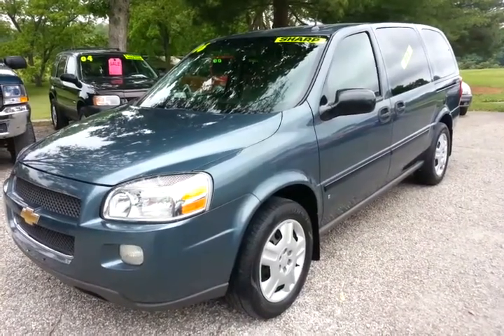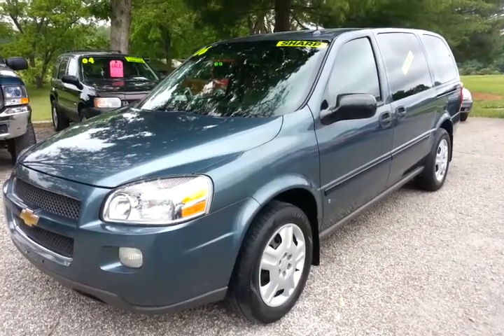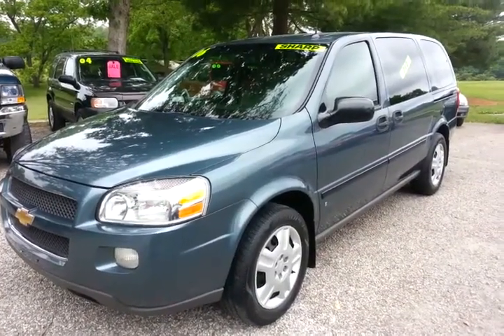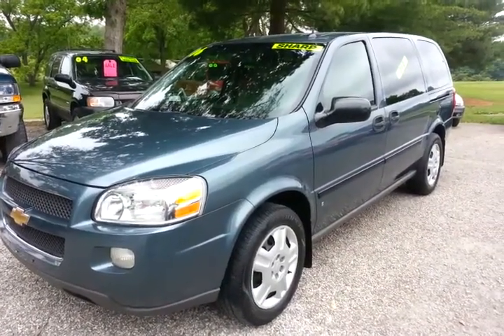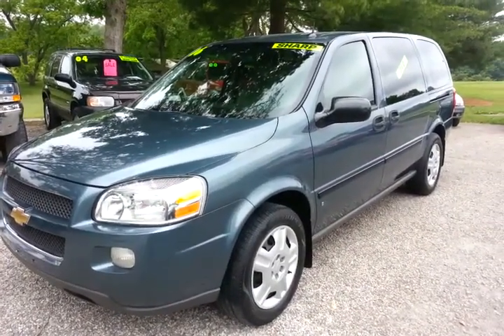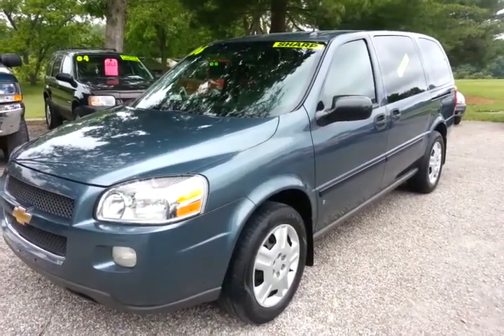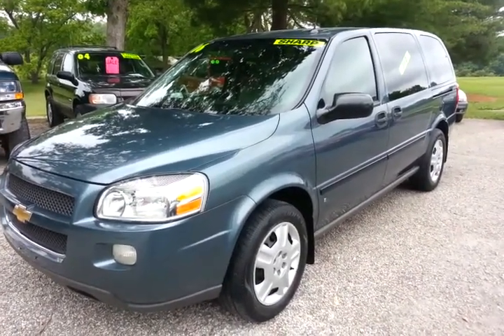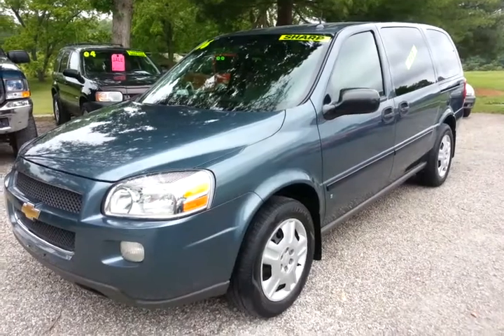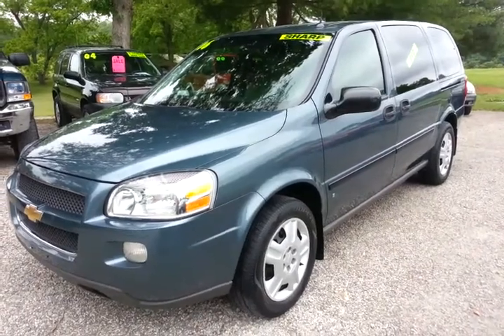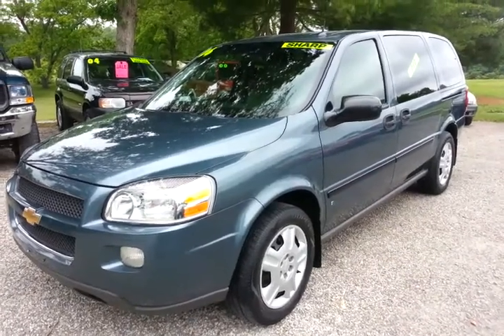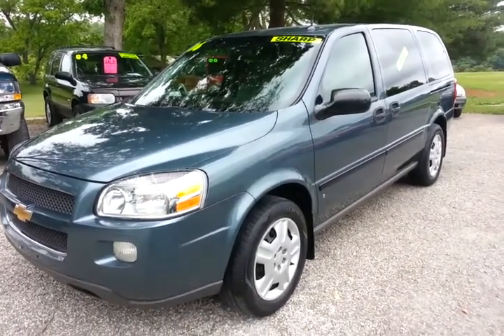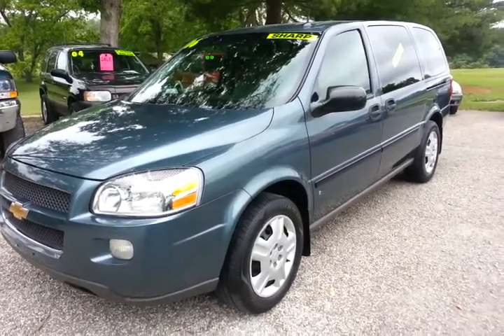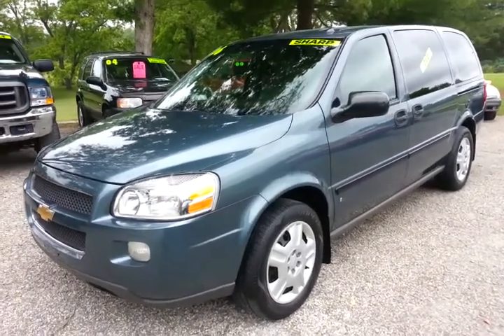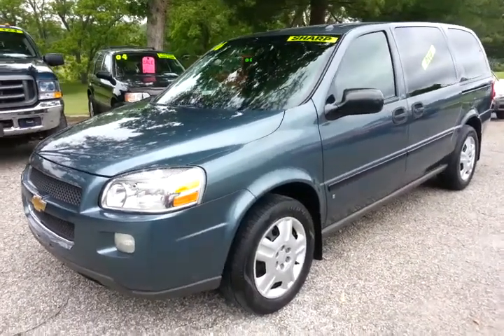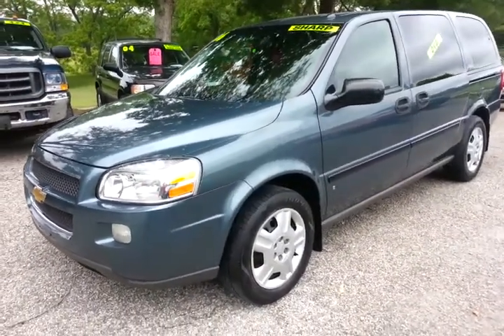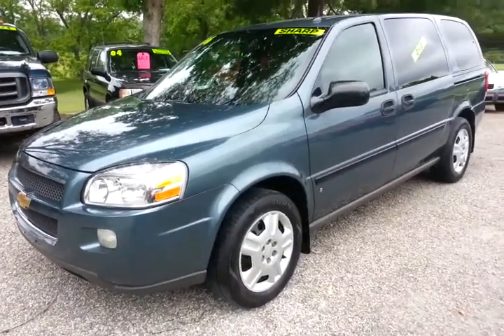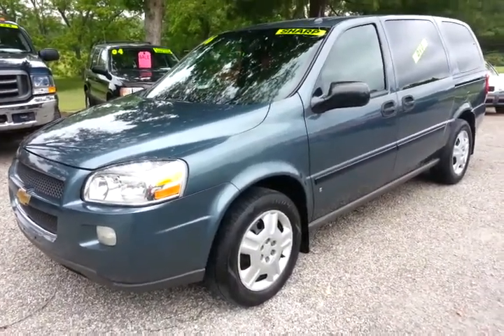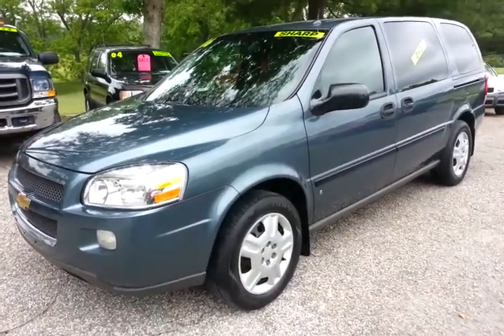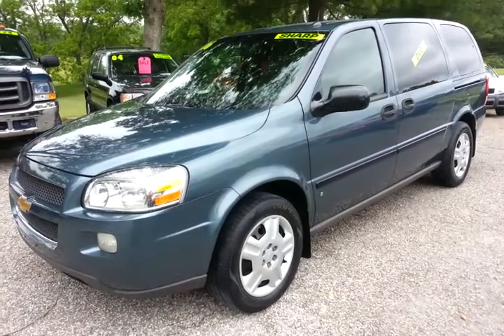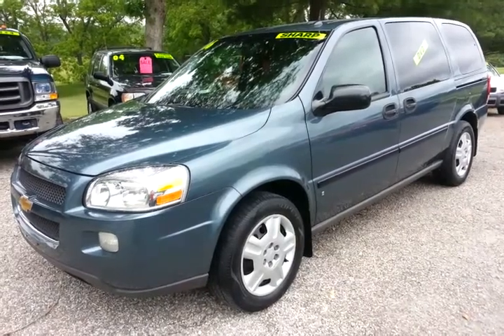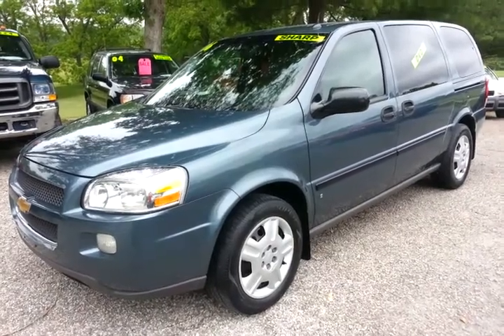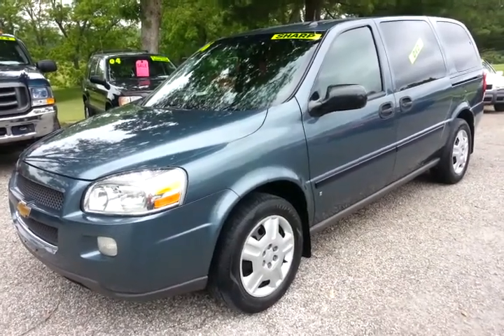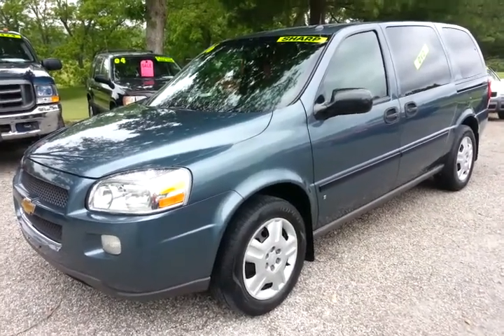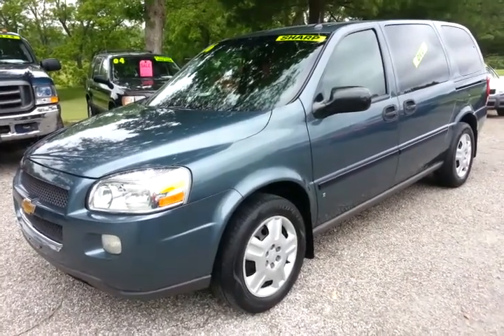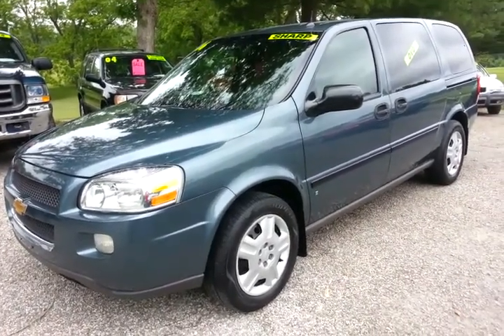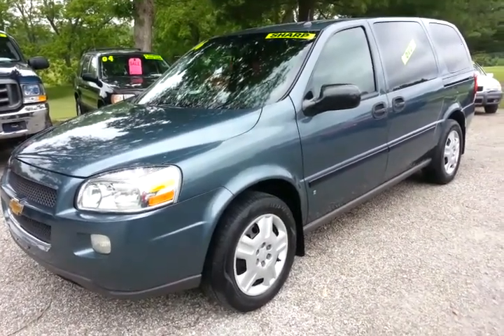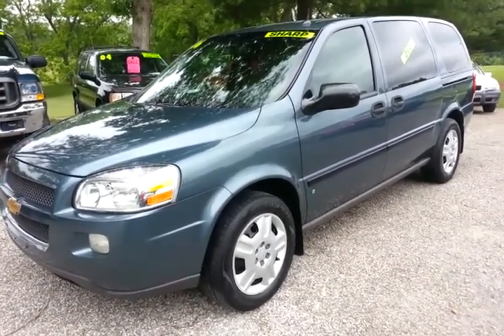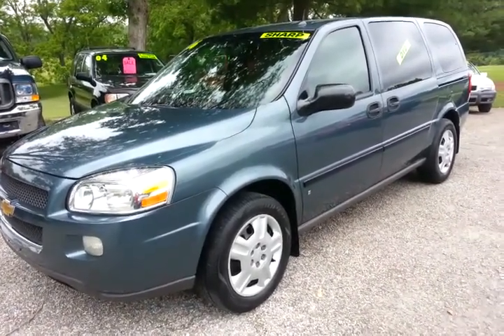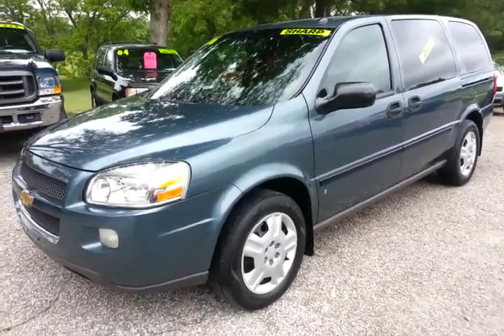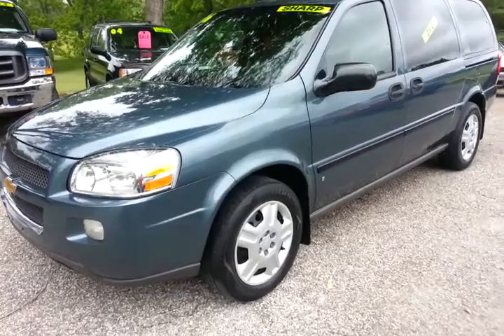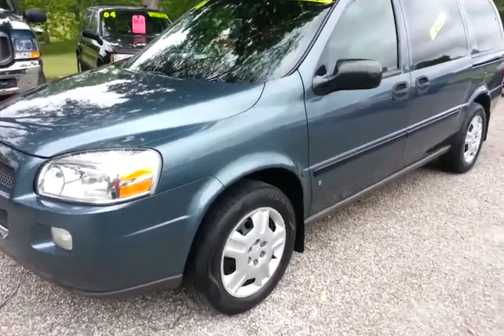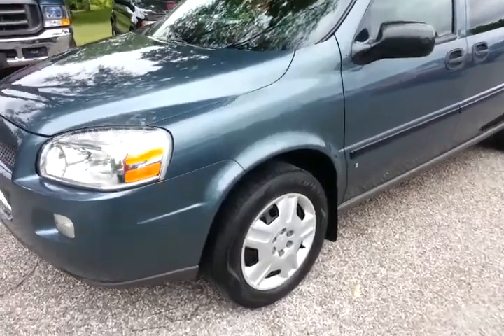Here we have a 2006 Chevrolet Uplander extended LS van. The body is clean on it. Runs and drives good down the road — drives very smooth, straight, no pulling or vibration or anything.